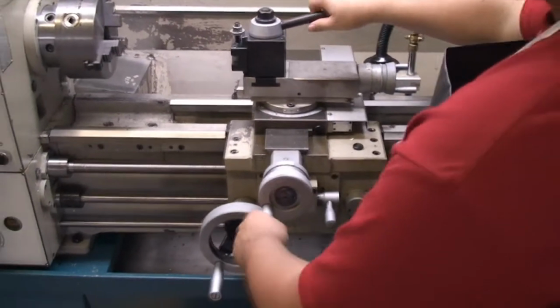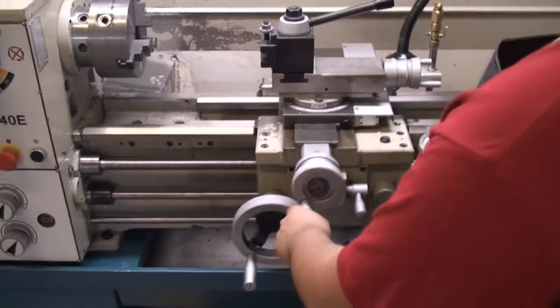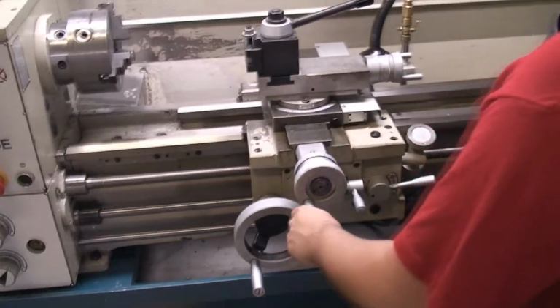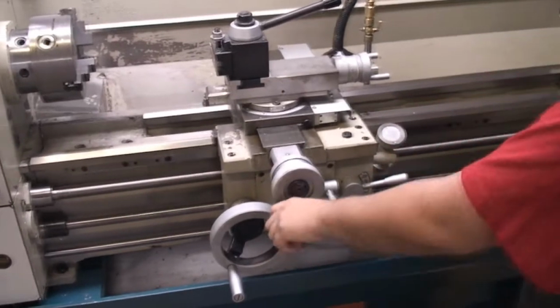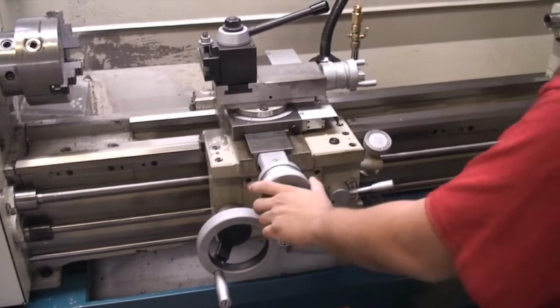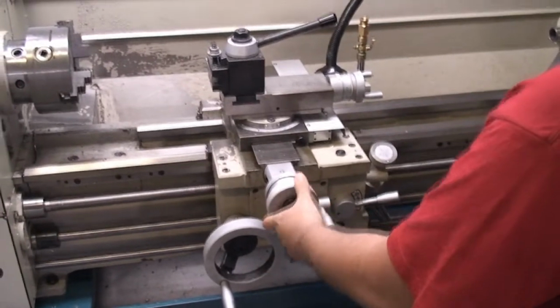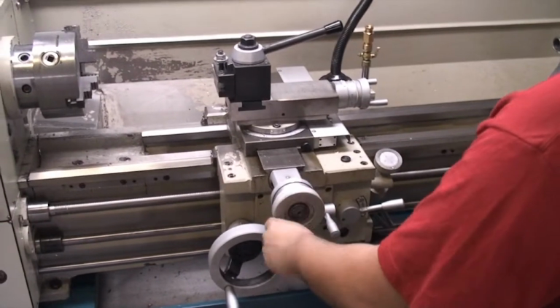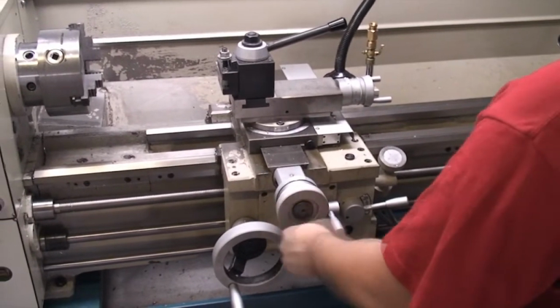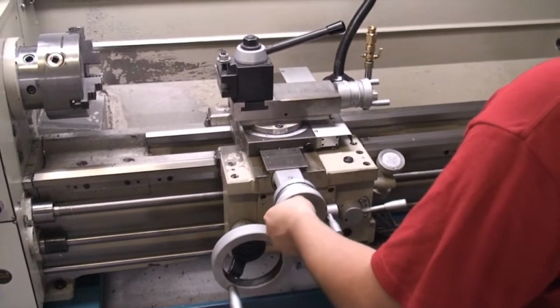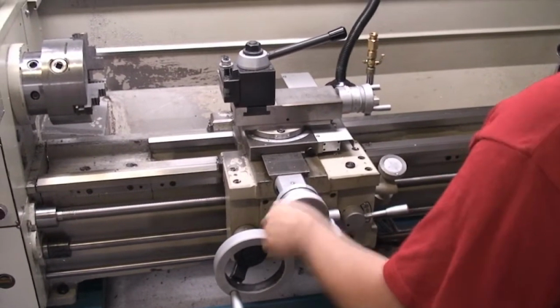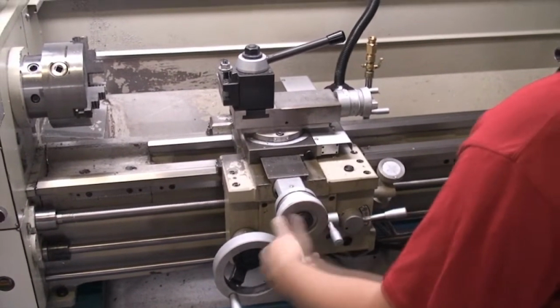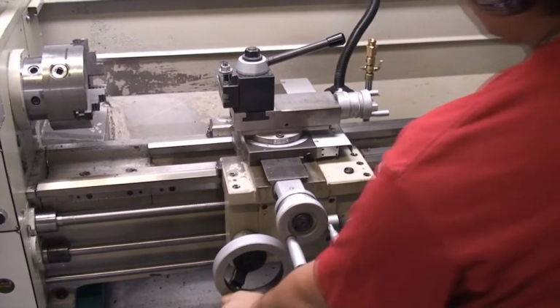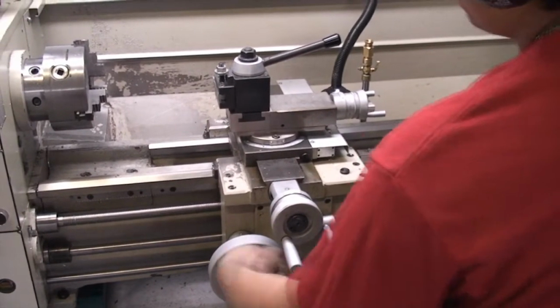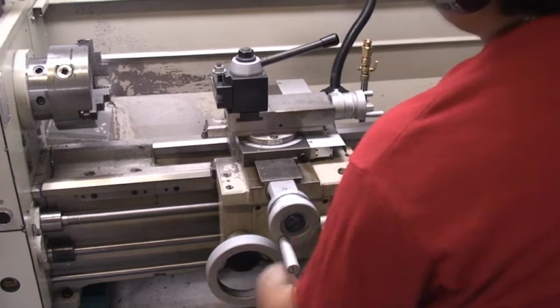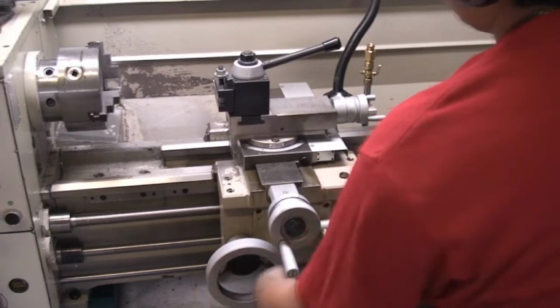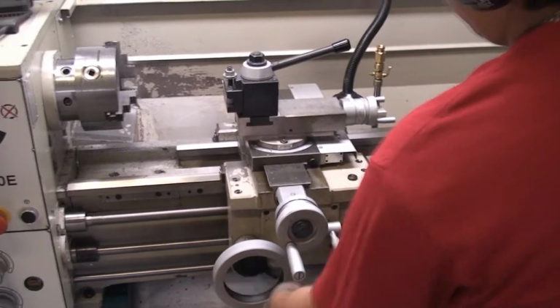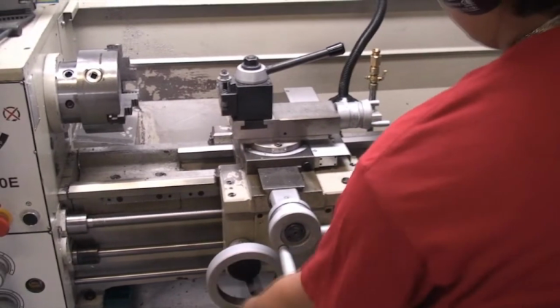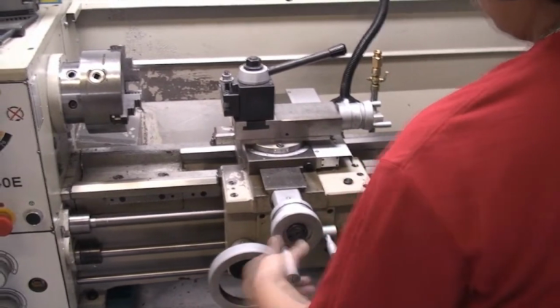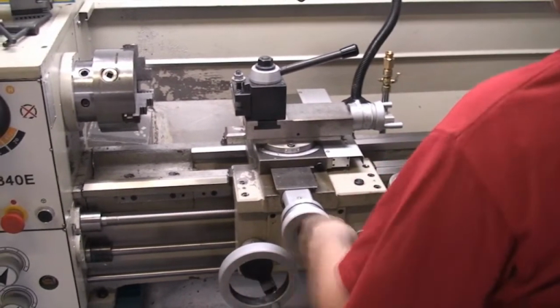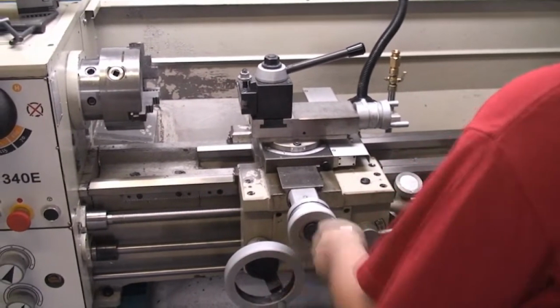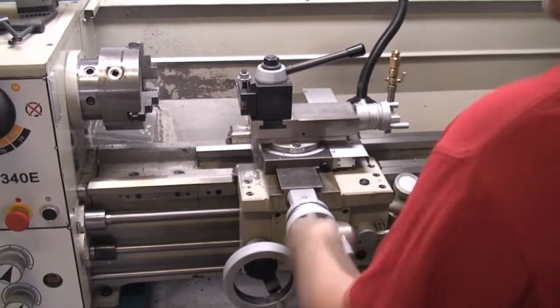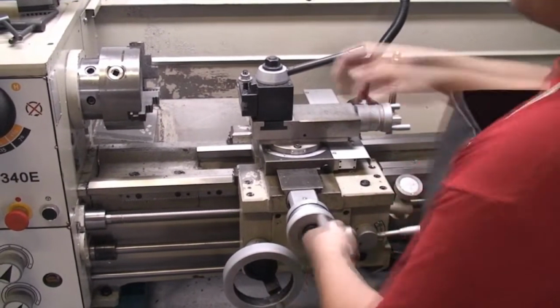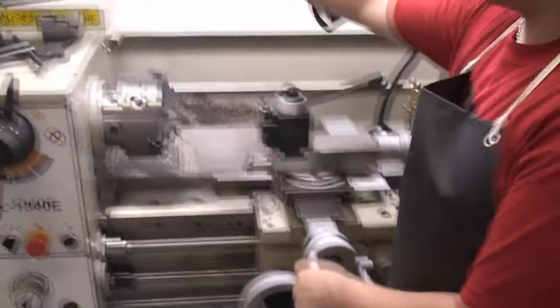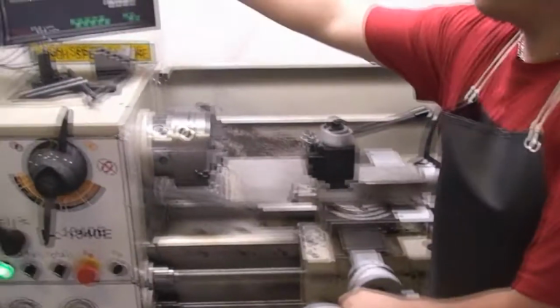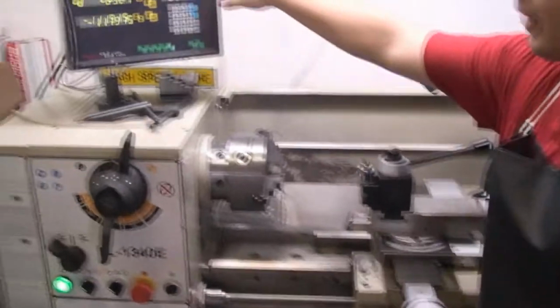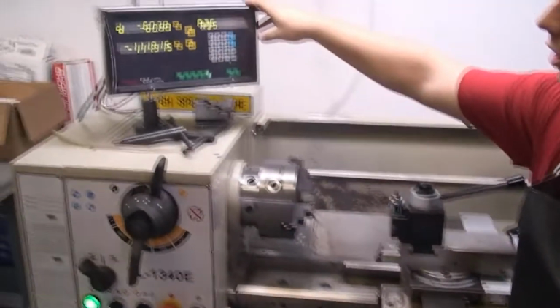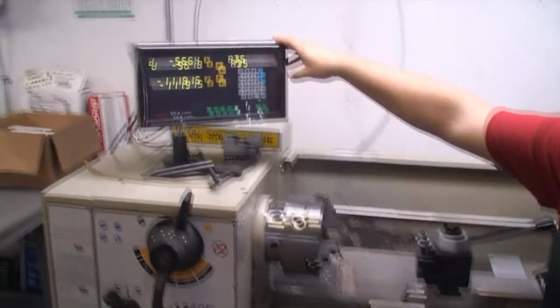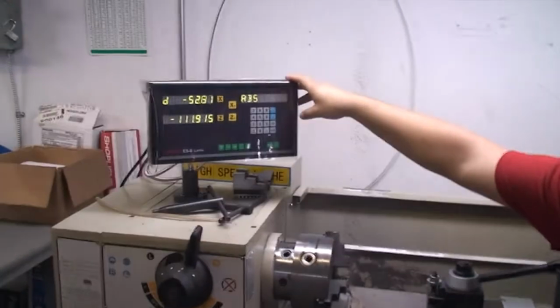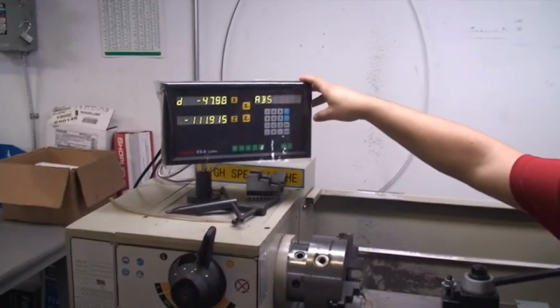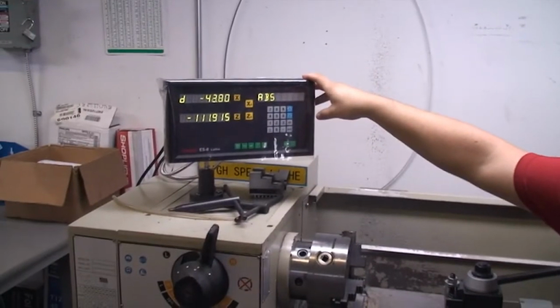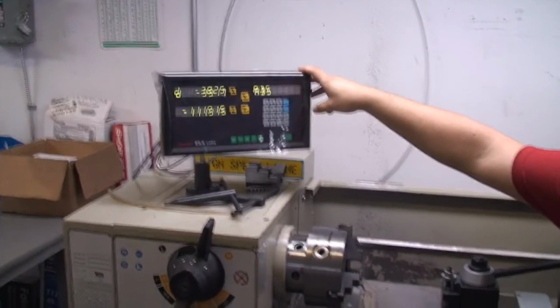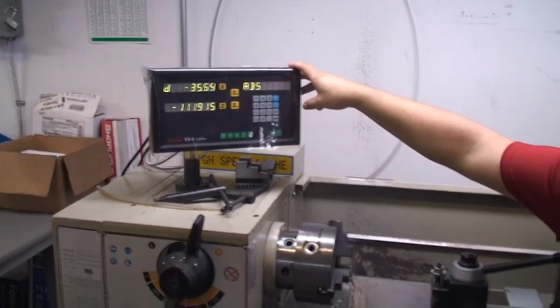Here on our tool post we have two directions. This will control our X direction and this will control our Z direction. As you can see, when we make changes our digital display will show them accordingly.